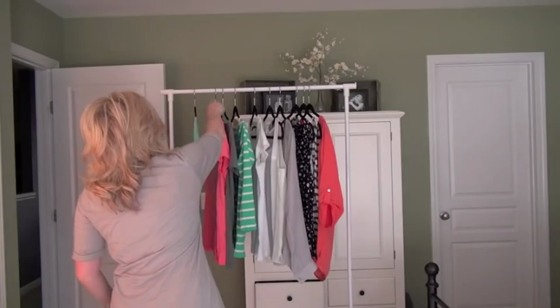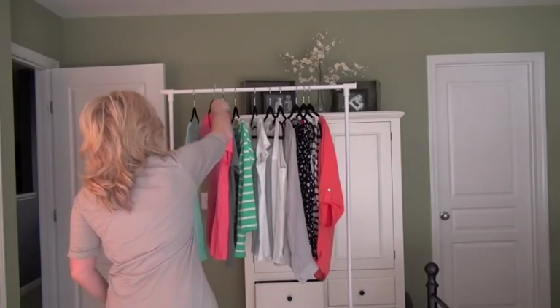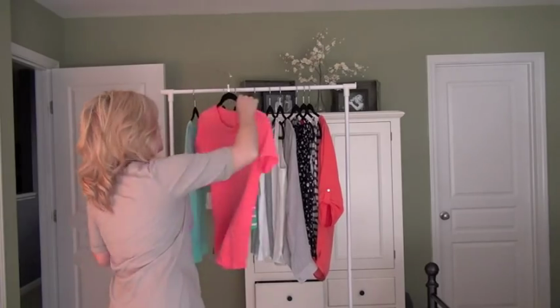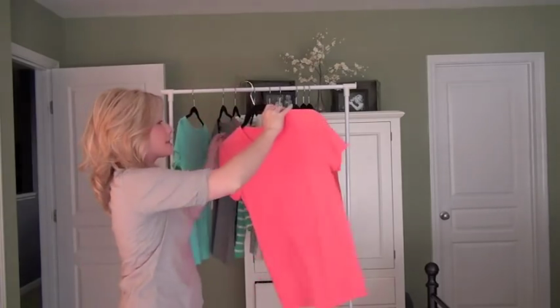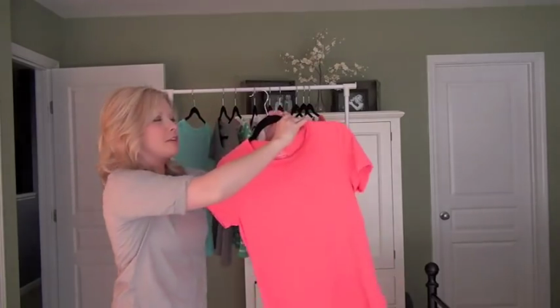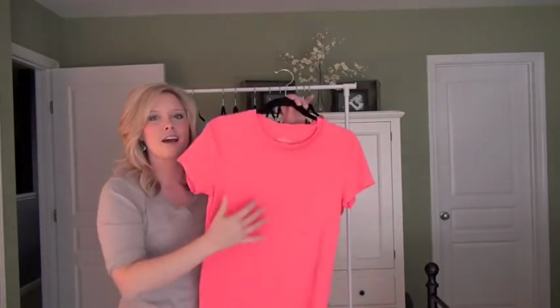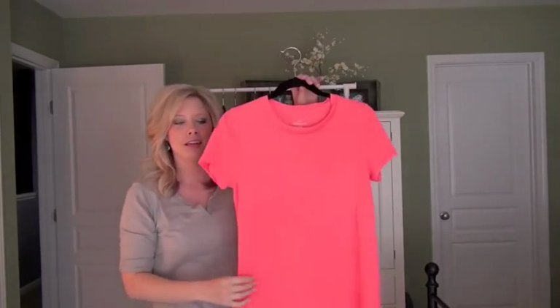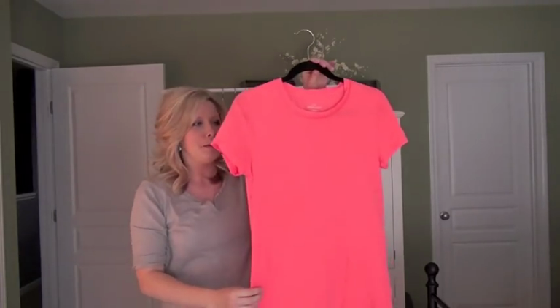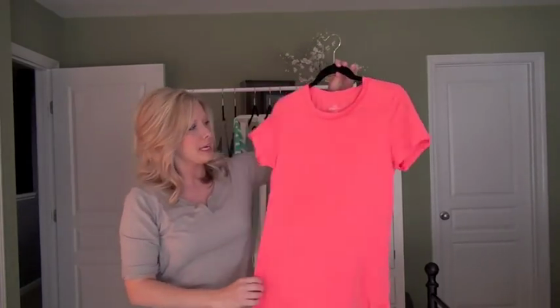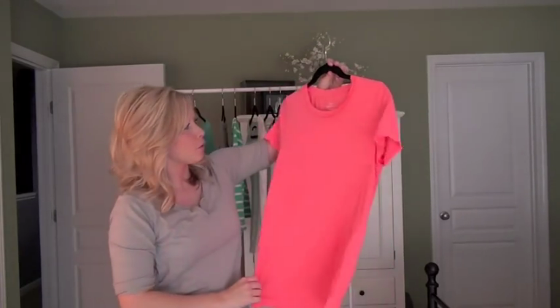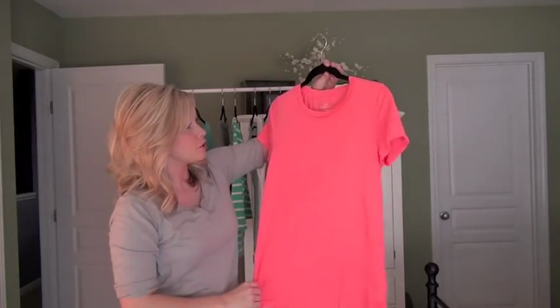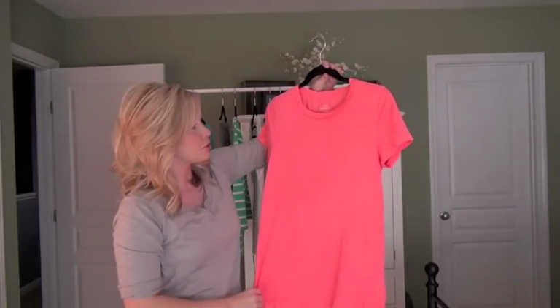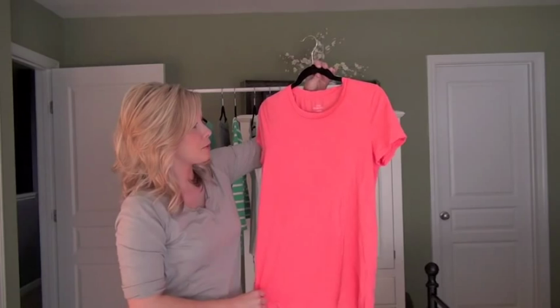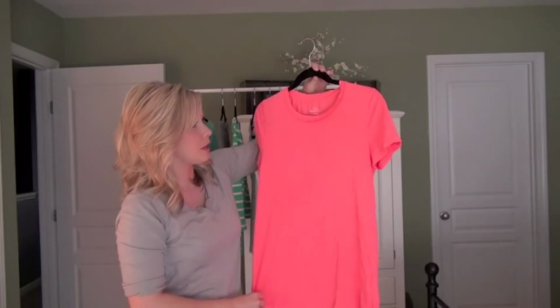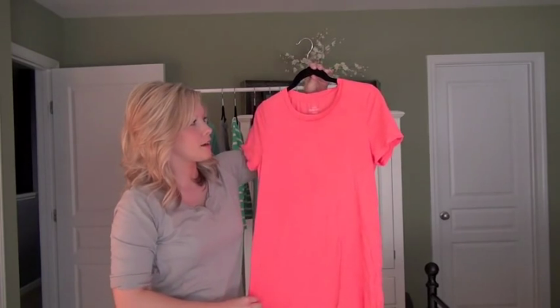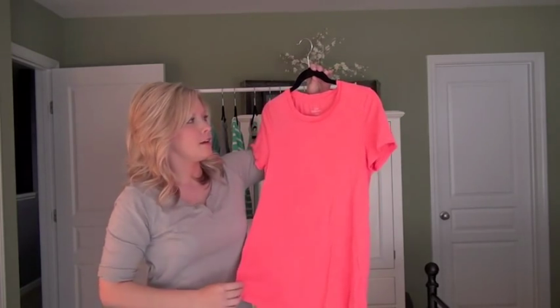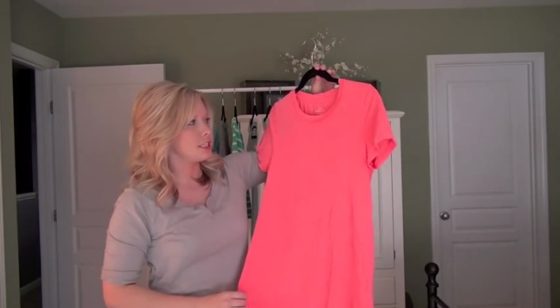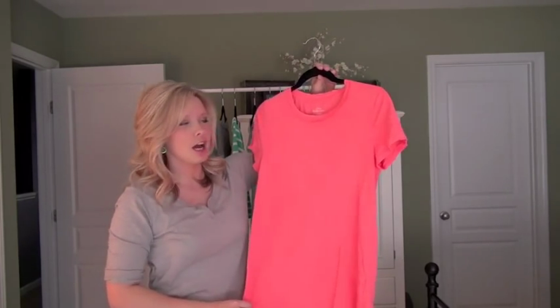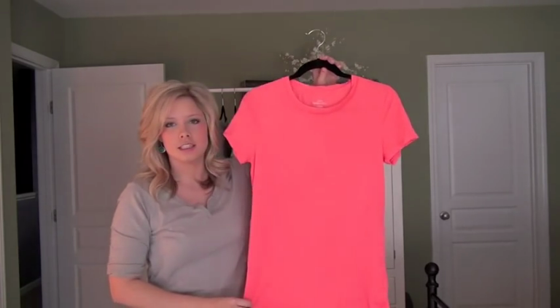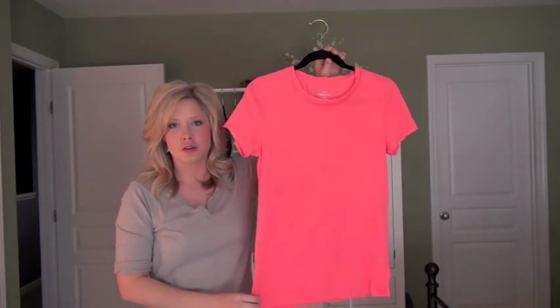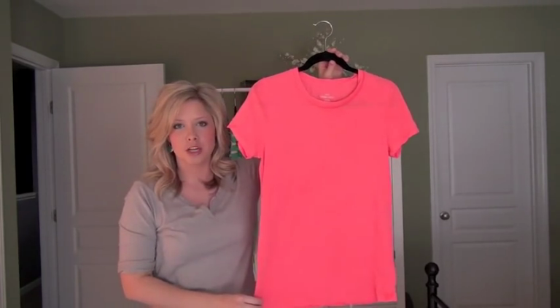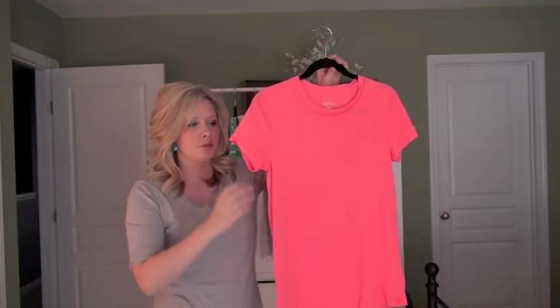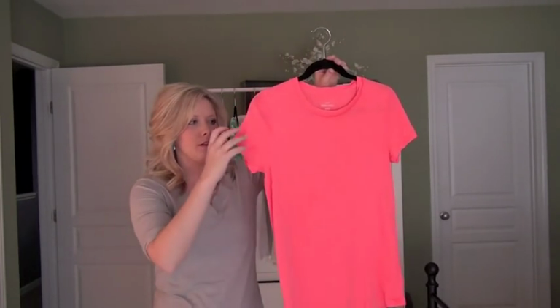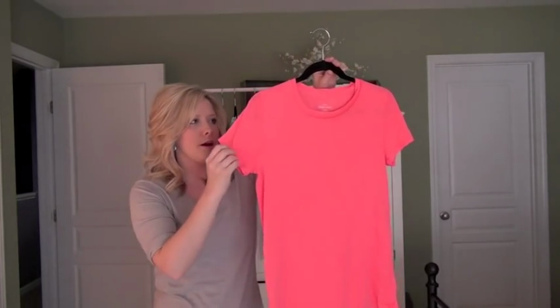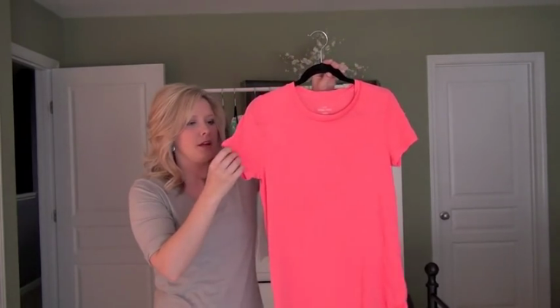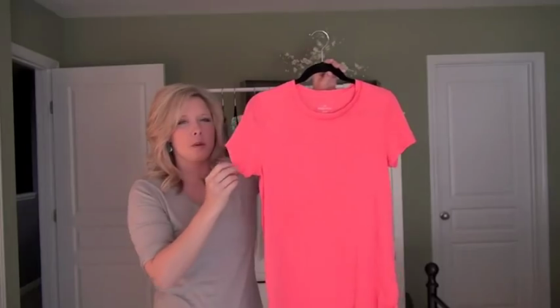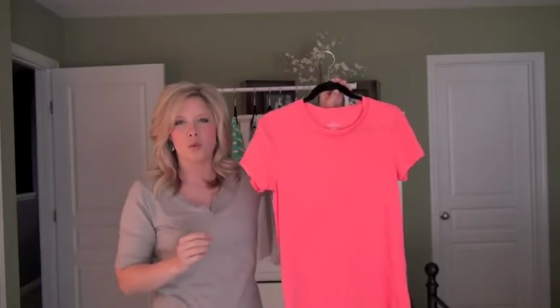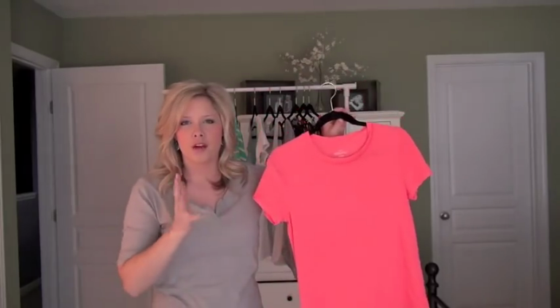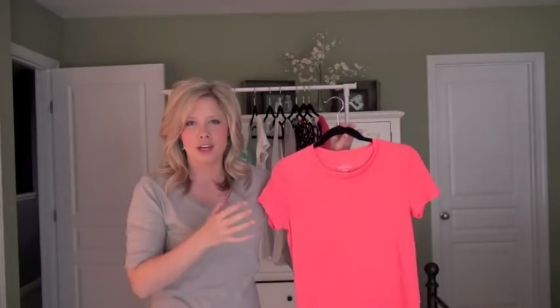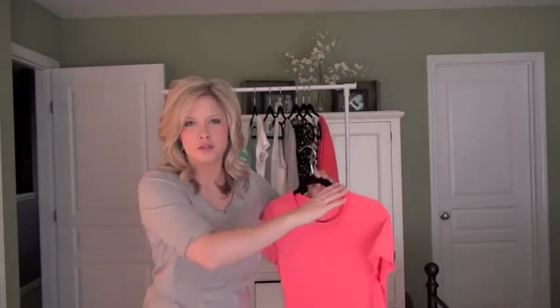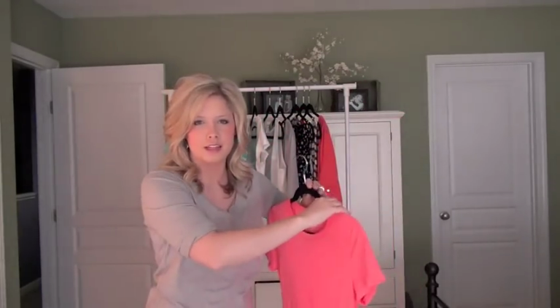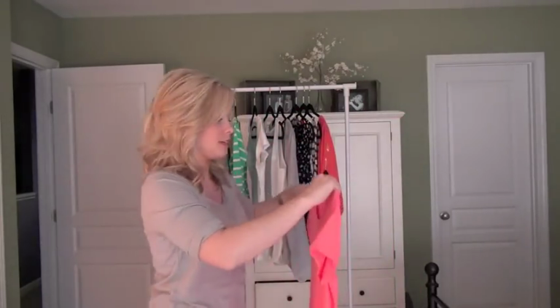I have this kind of neon pinky orange — pretty much pink — vintage cotton t-shirt from J.Crew as well. It's a little bit more on the casual end of things.